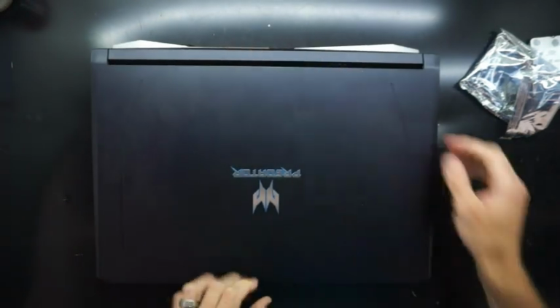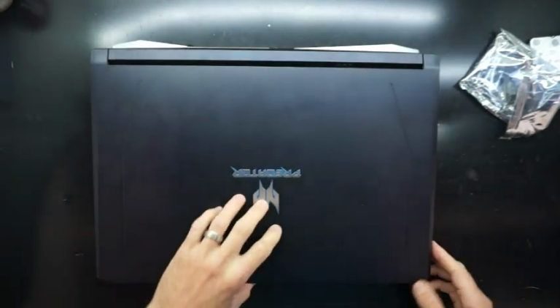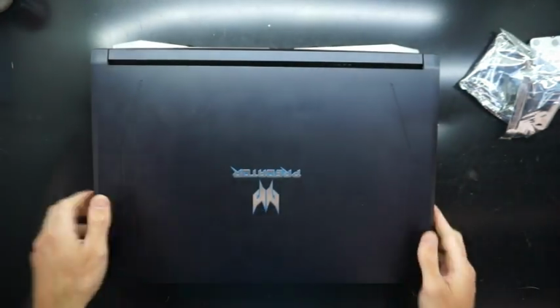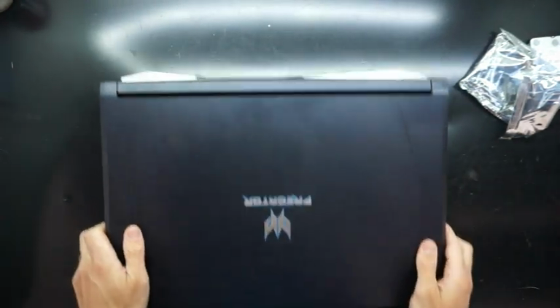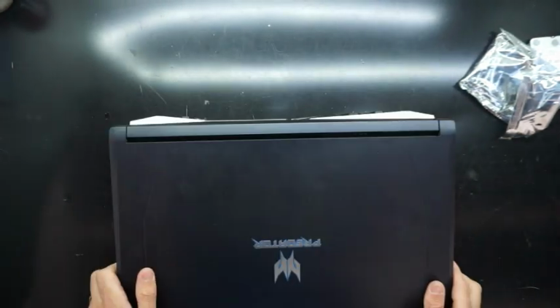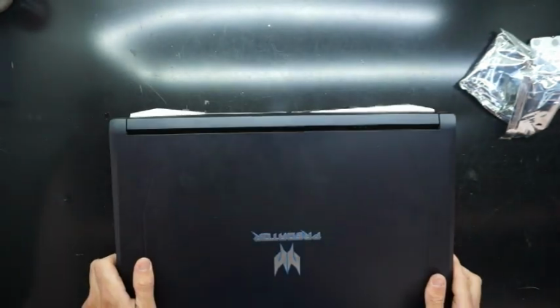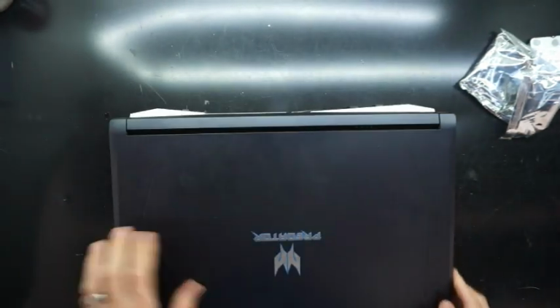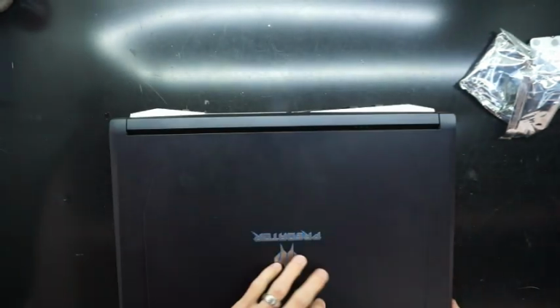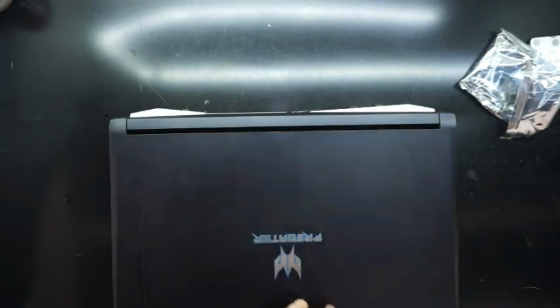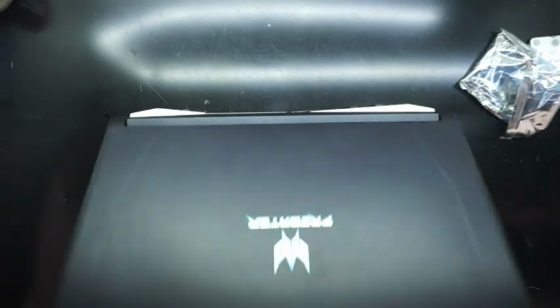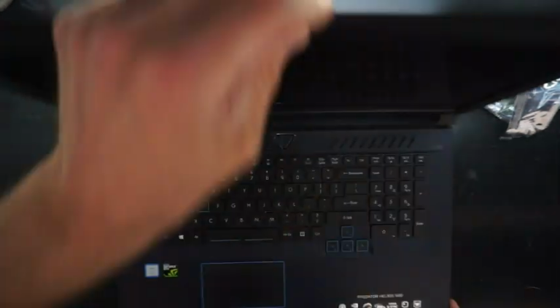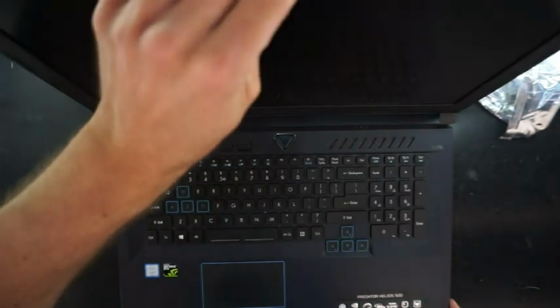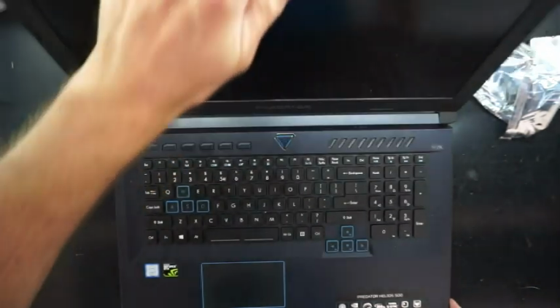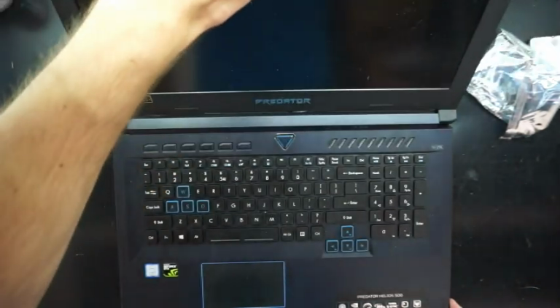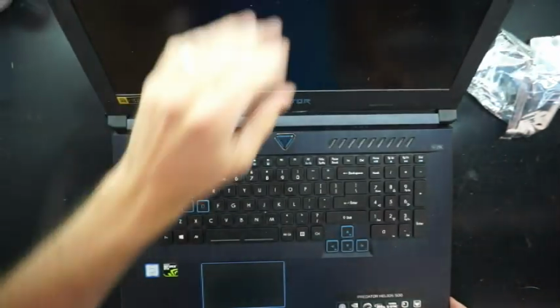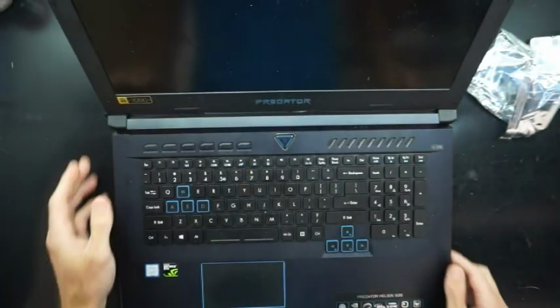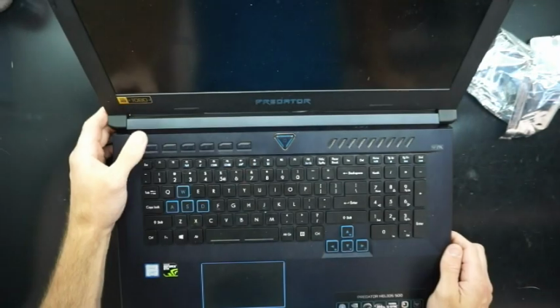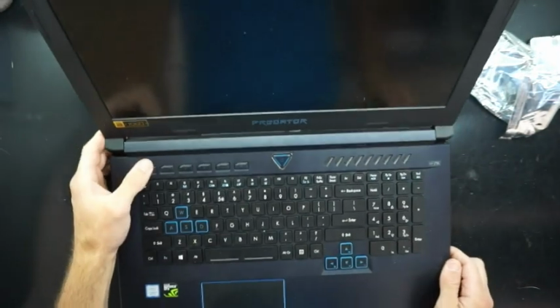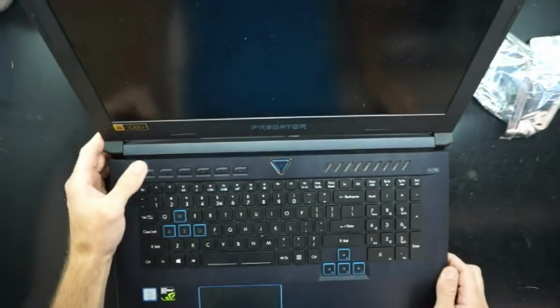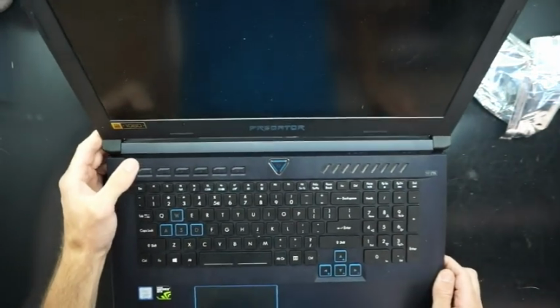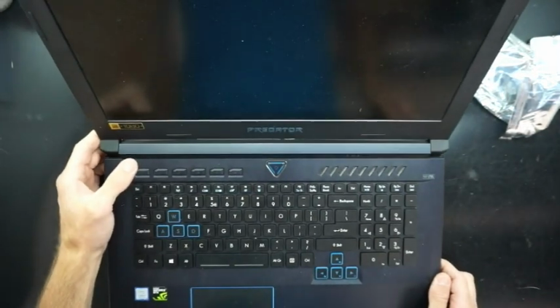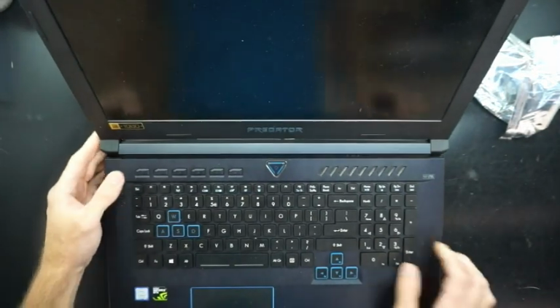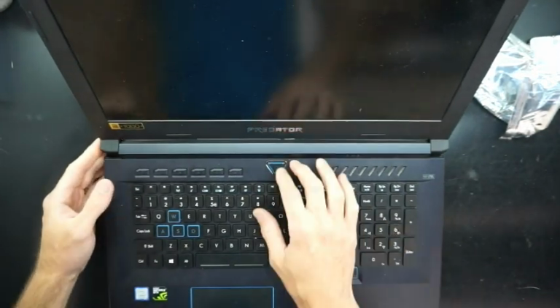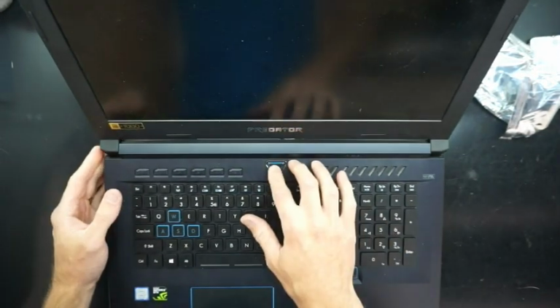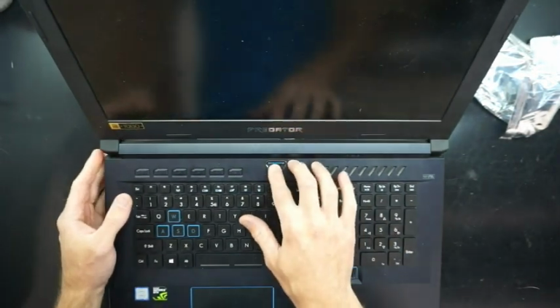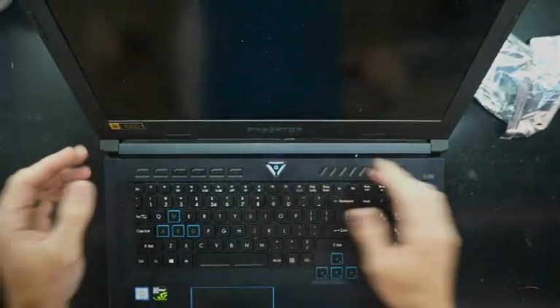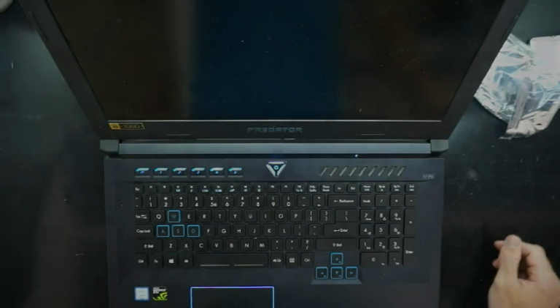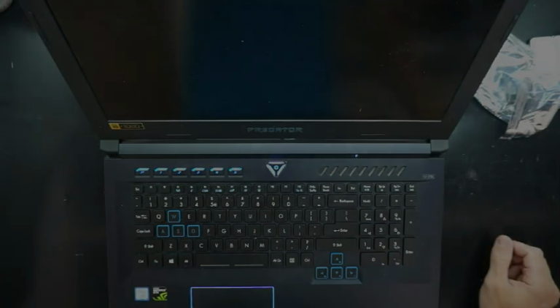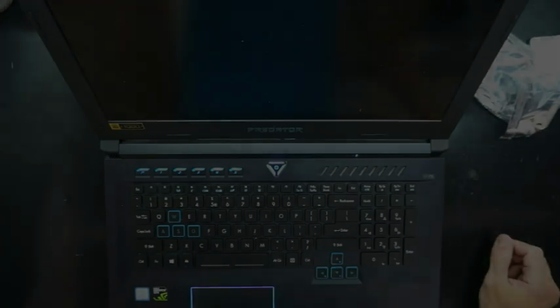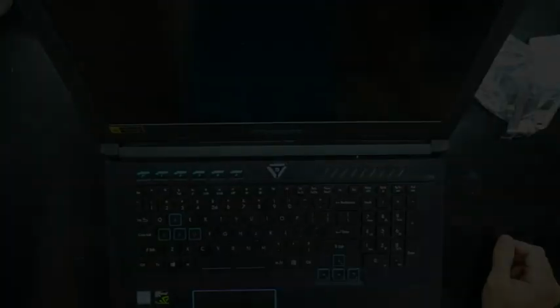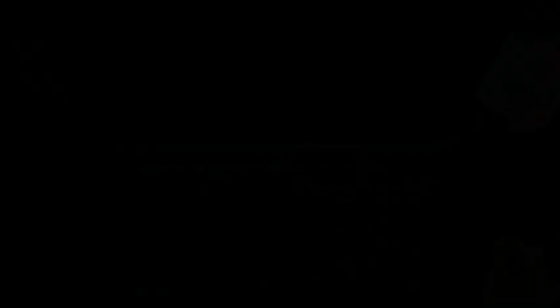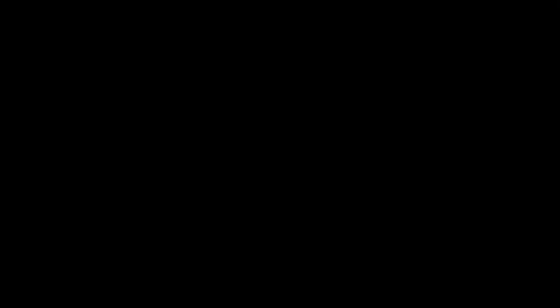Anyway, I'll be firing it up and formatting that two-terabyte drive. Catch ya.